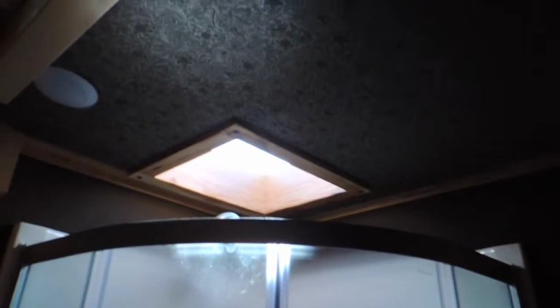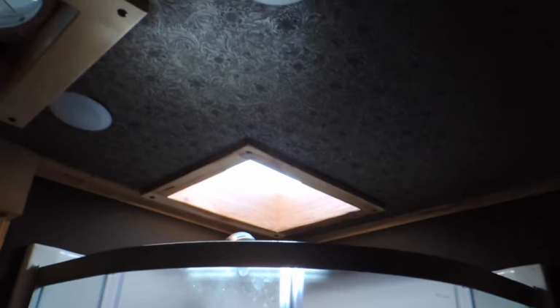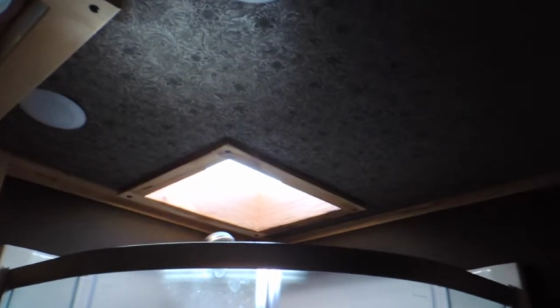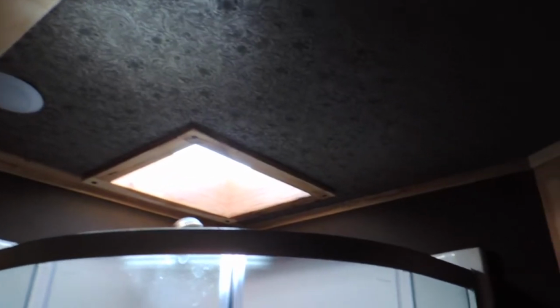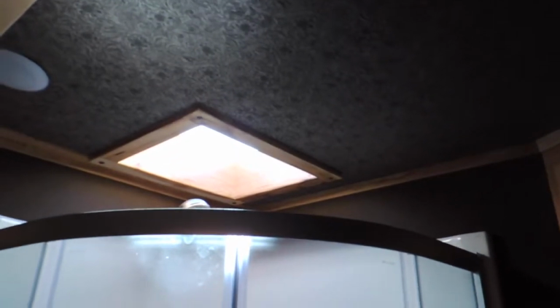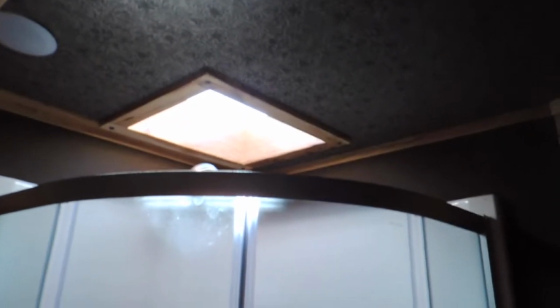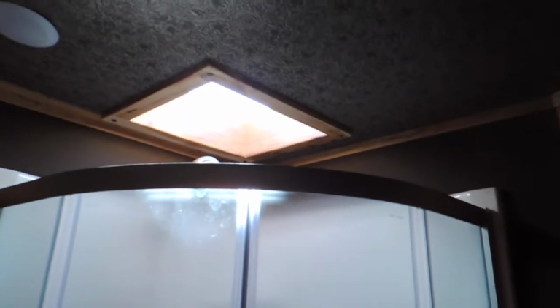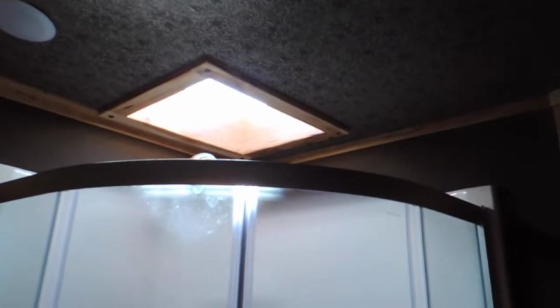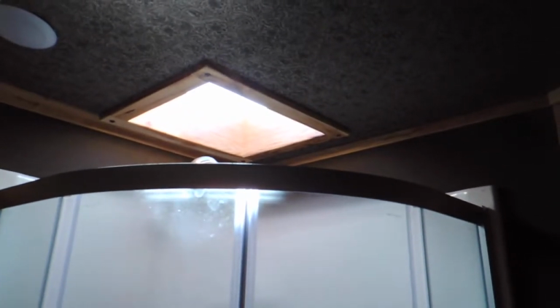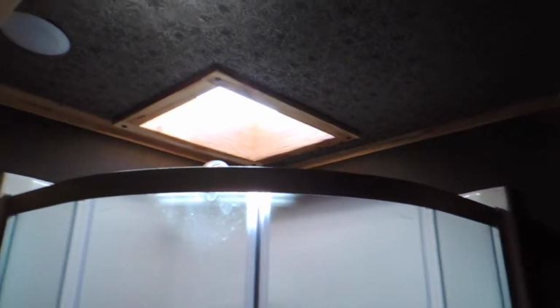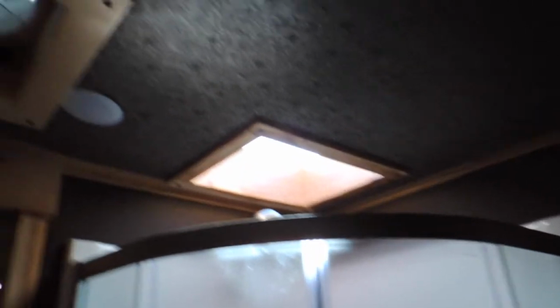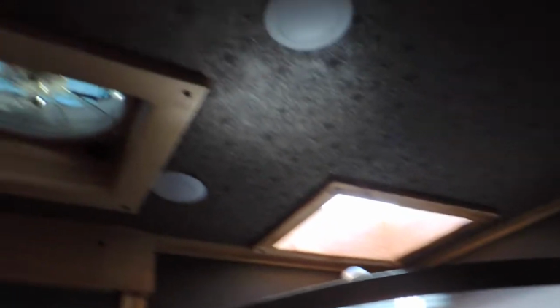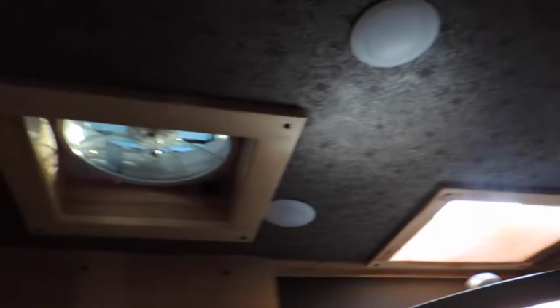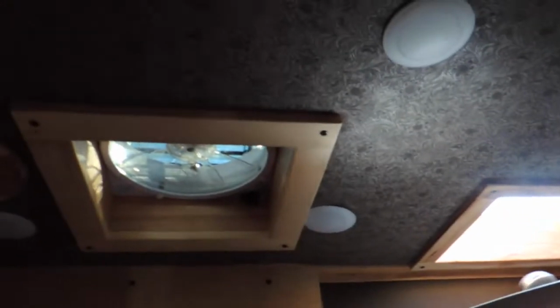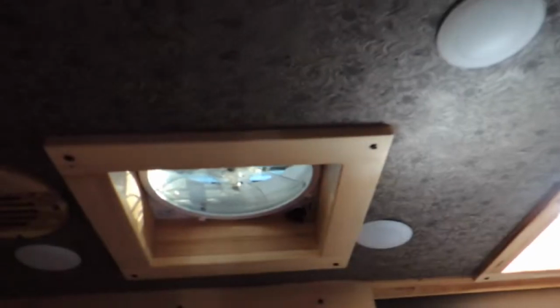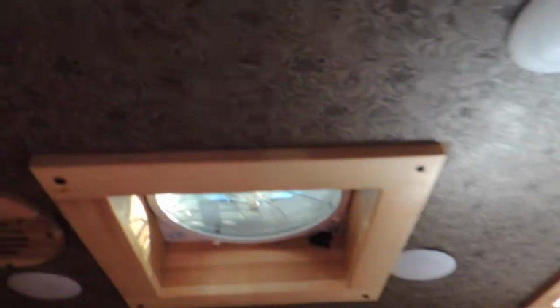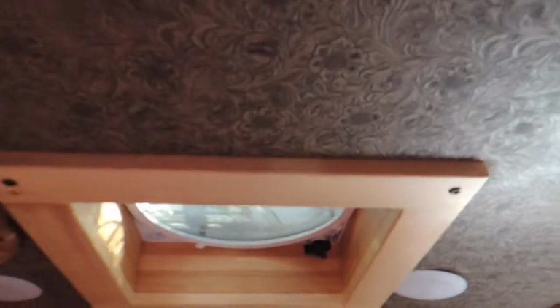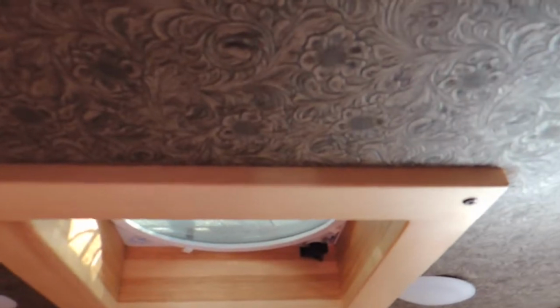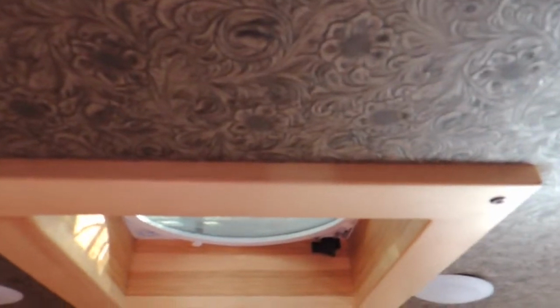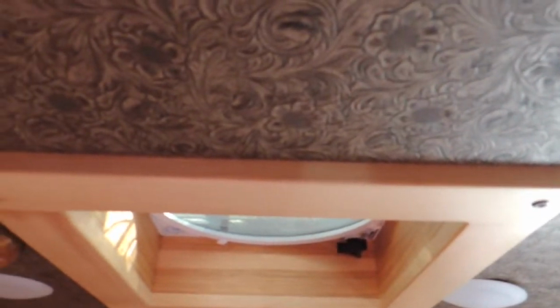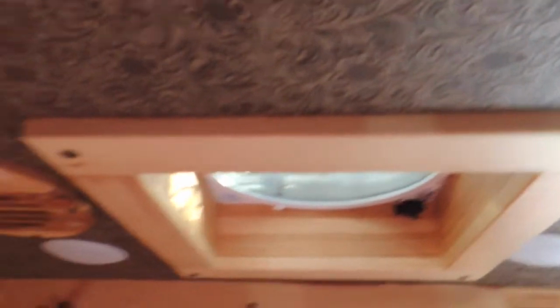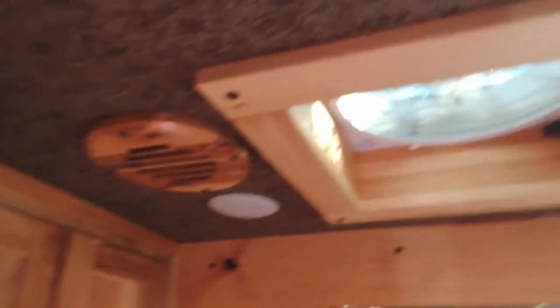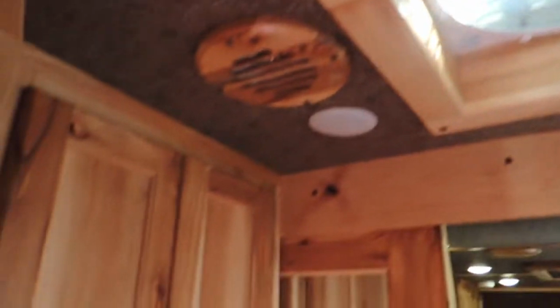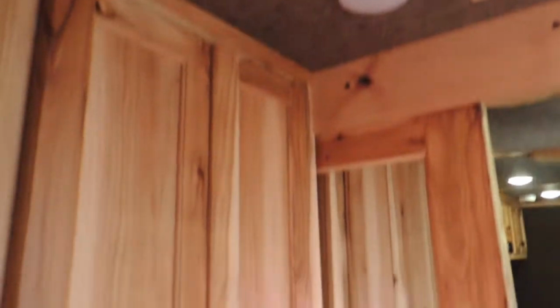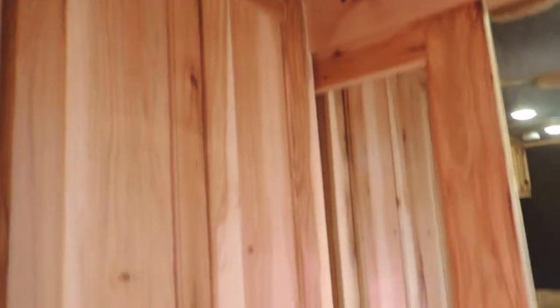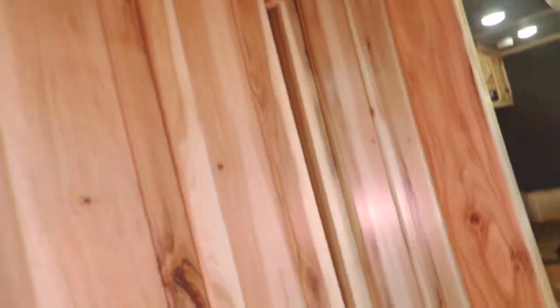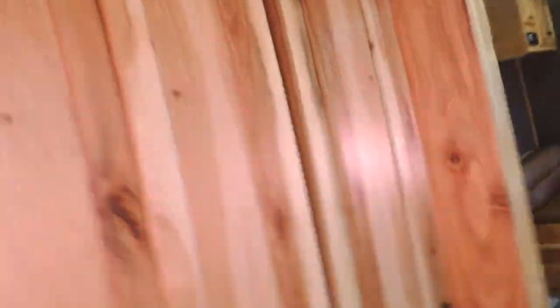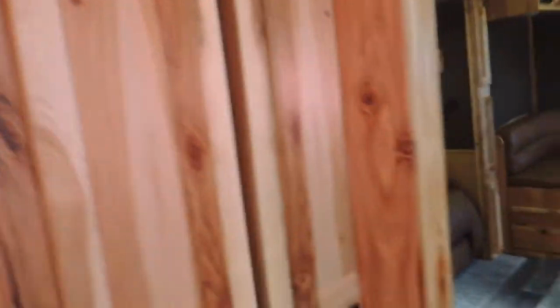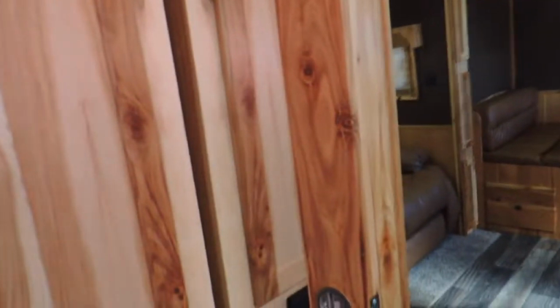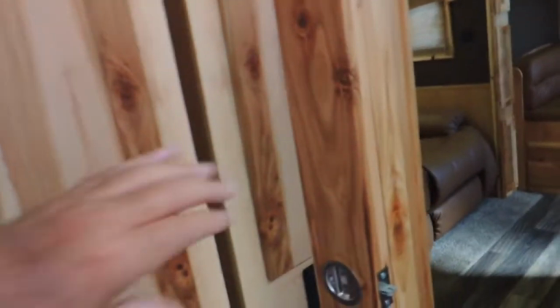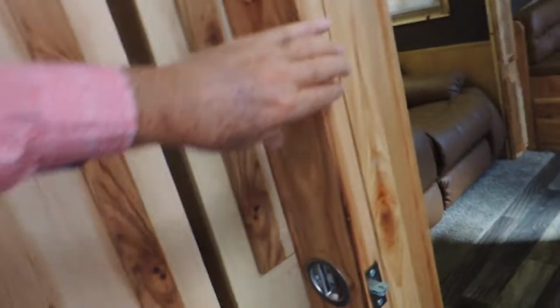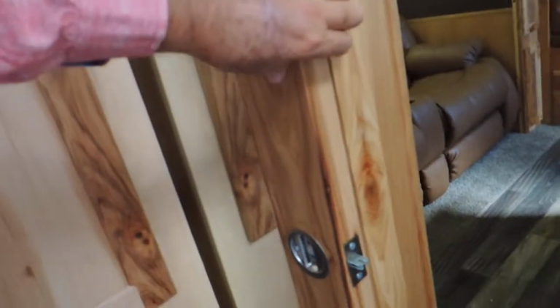Solid hickory over the cabinet and over your shower. Power vent. More saddle scrolling in the ceiling. Solid hickory door here.